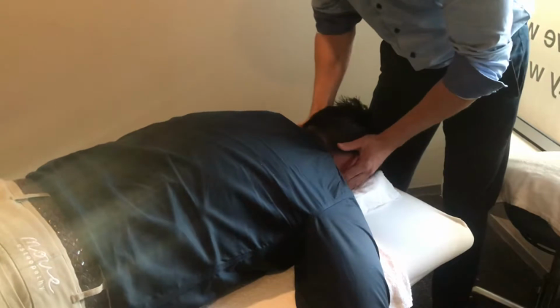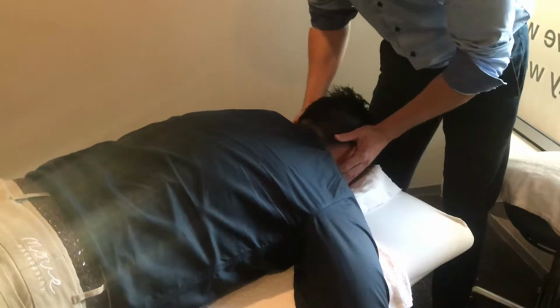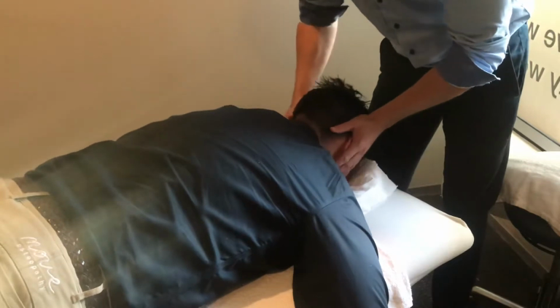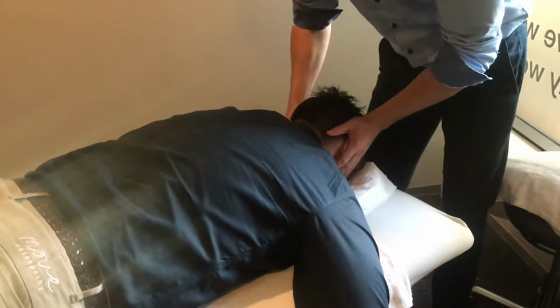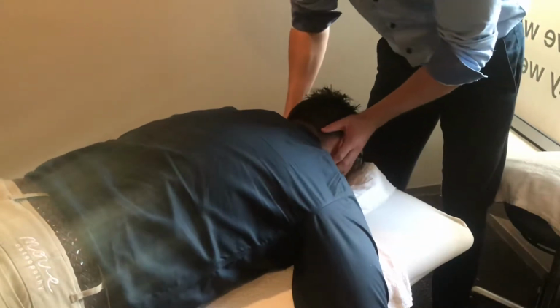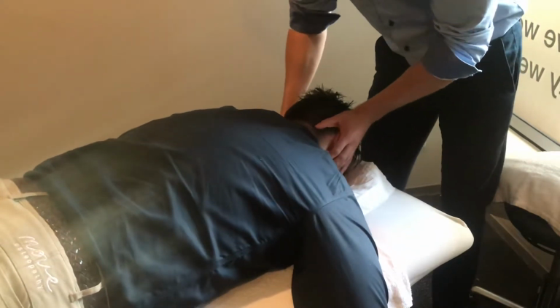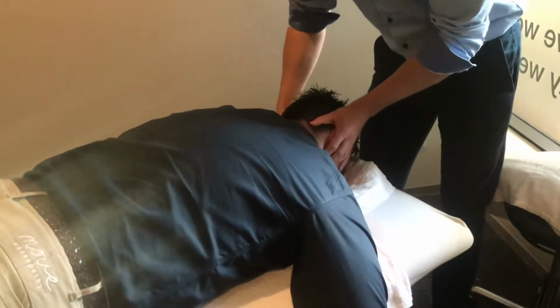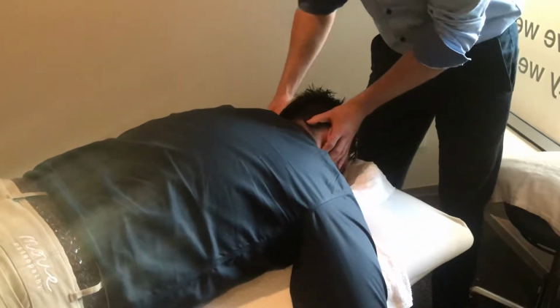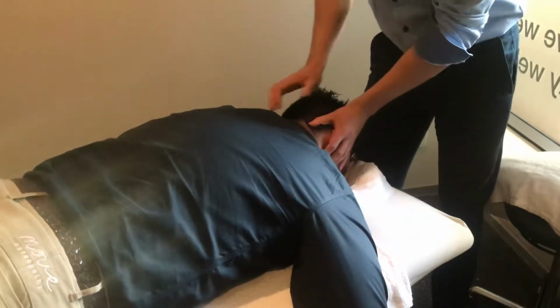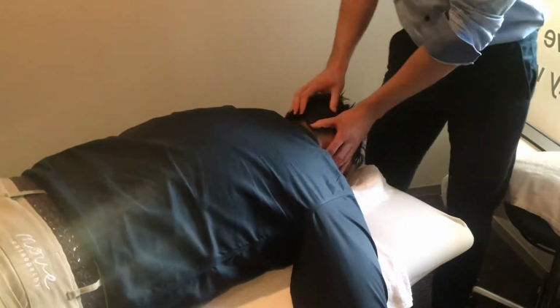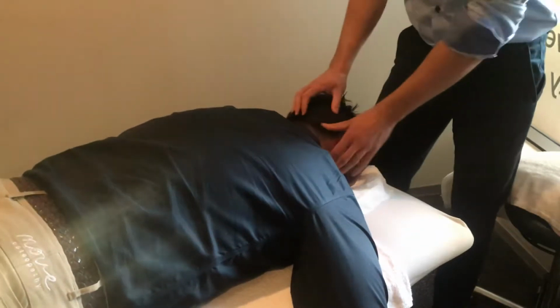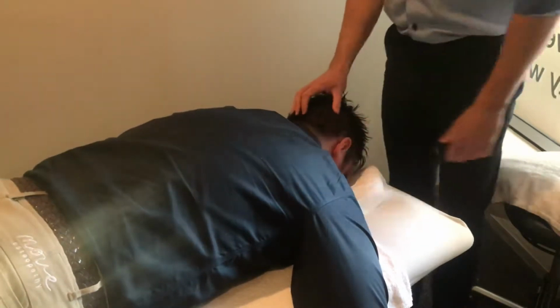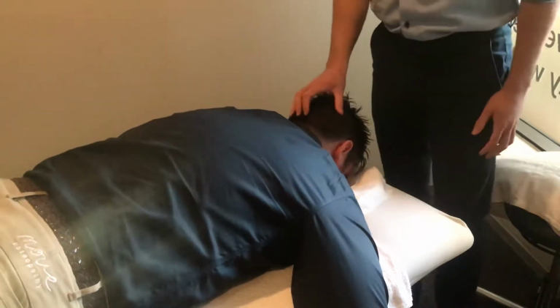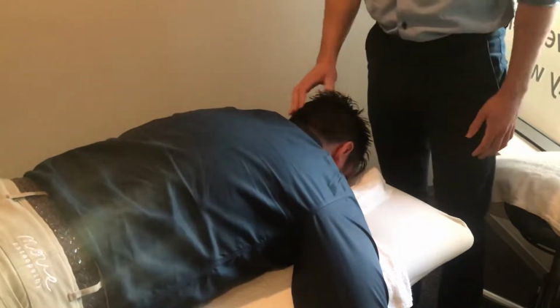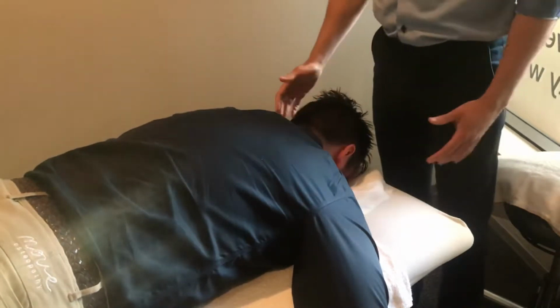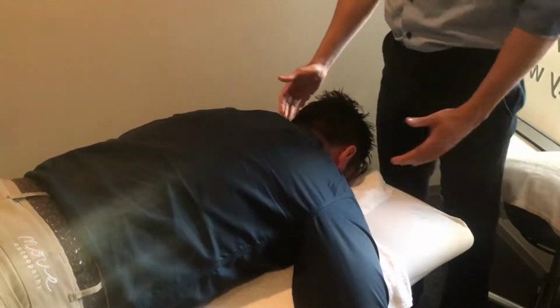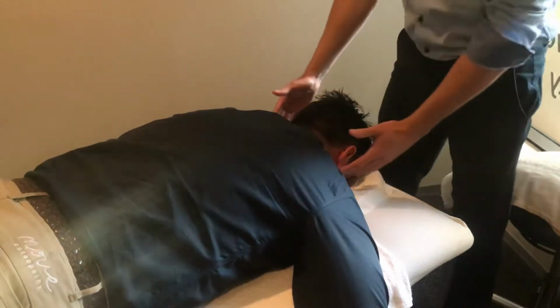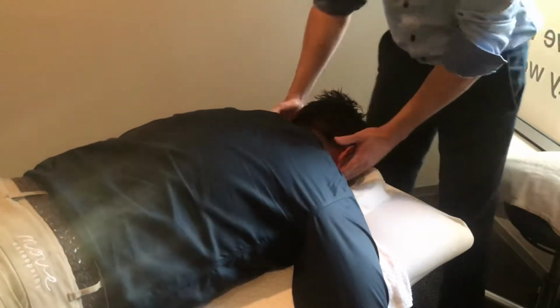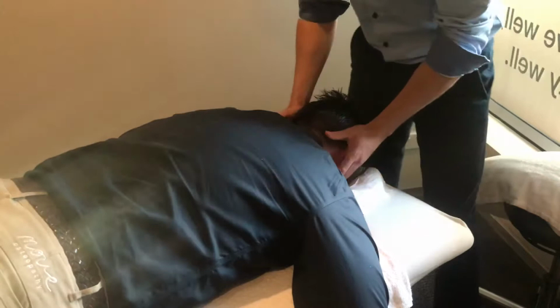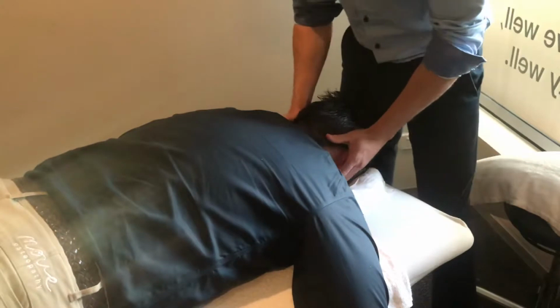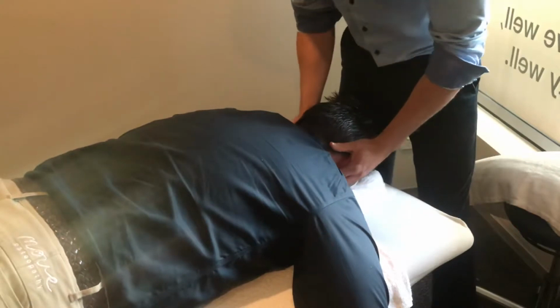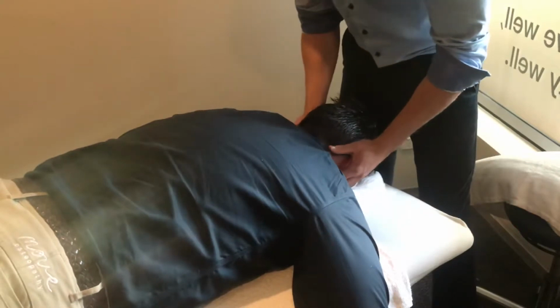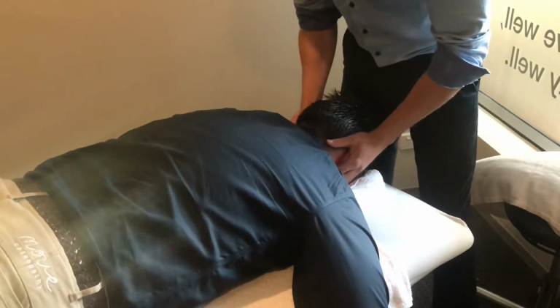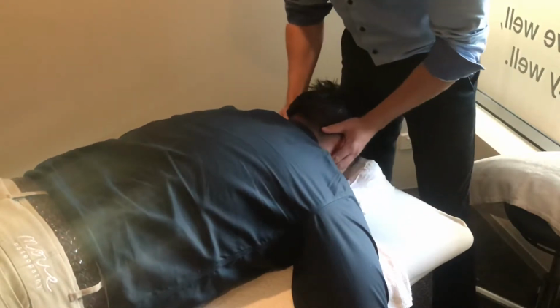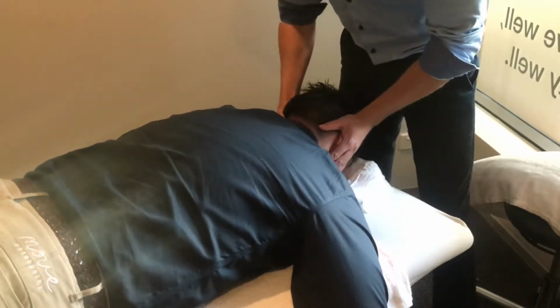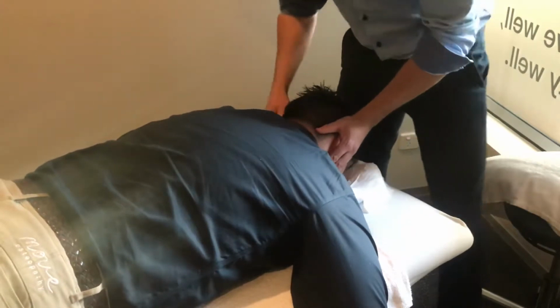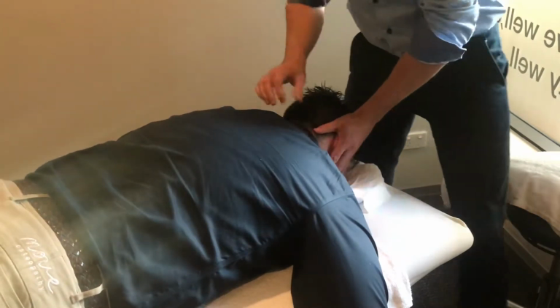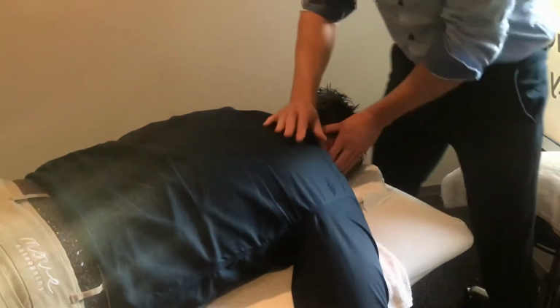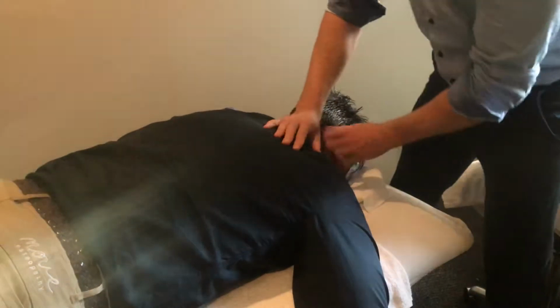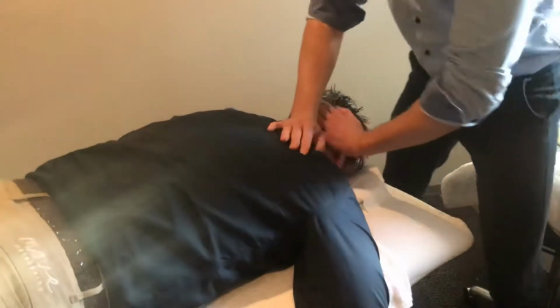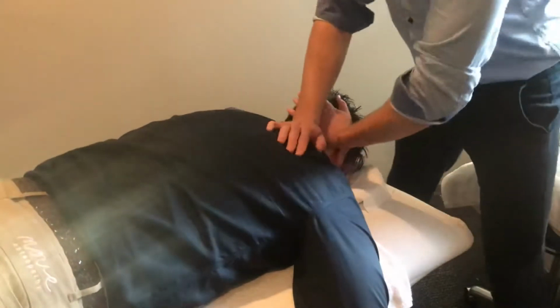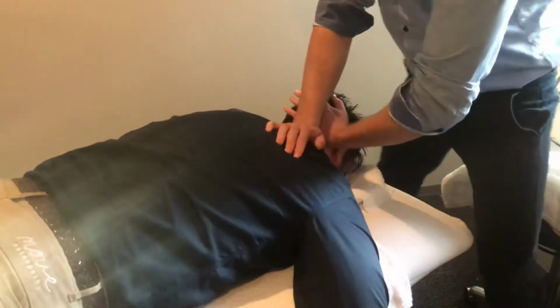So you go for a side bend first and then a bit of rotation there. I tend to take up the rotation as I'm feeling.